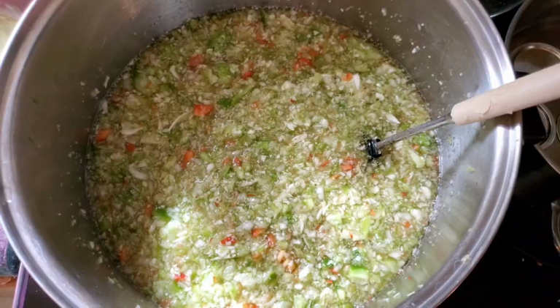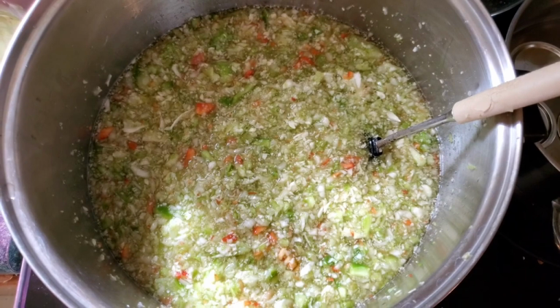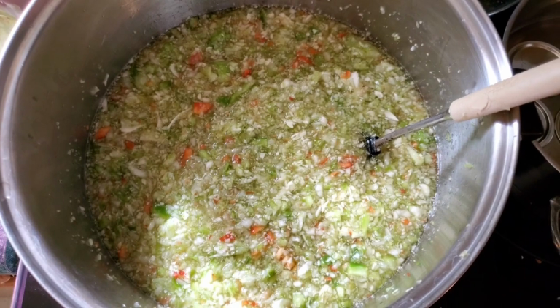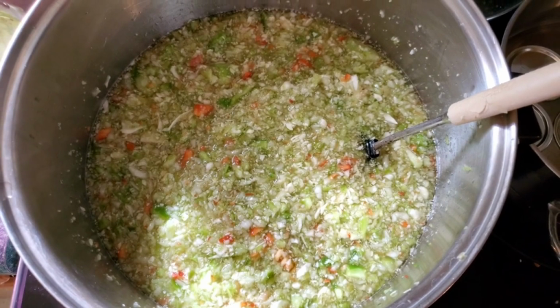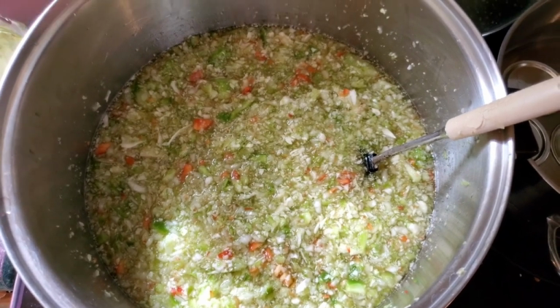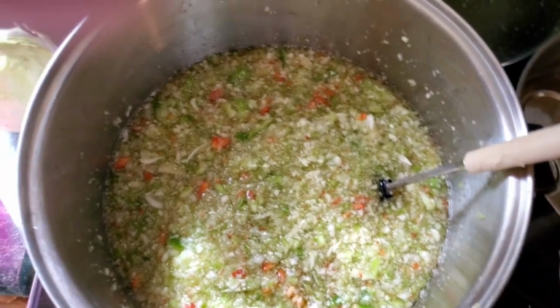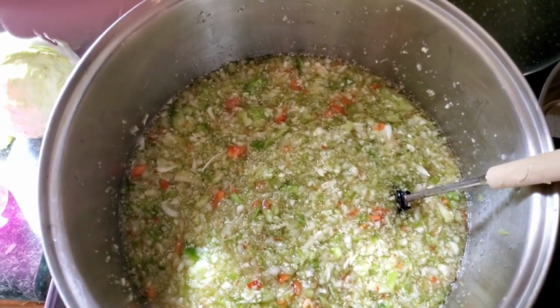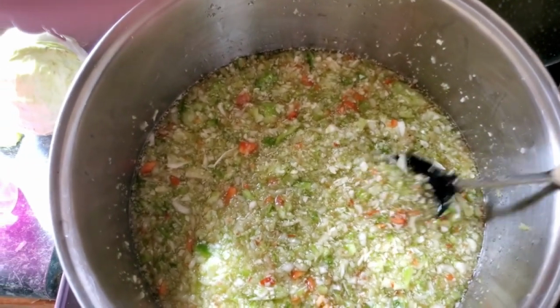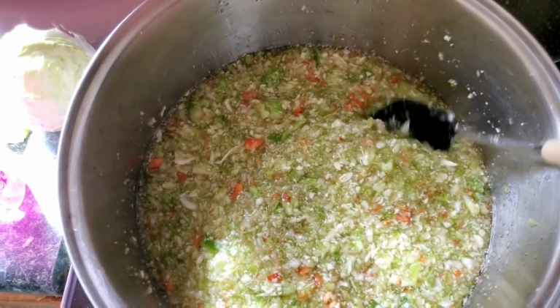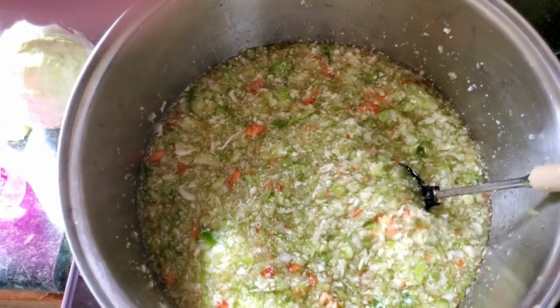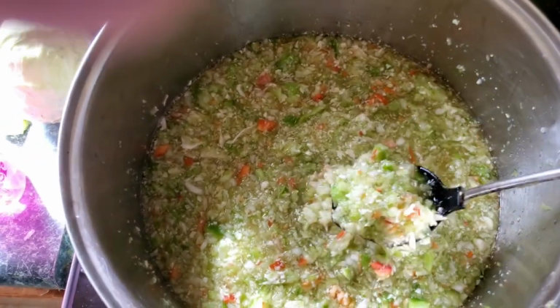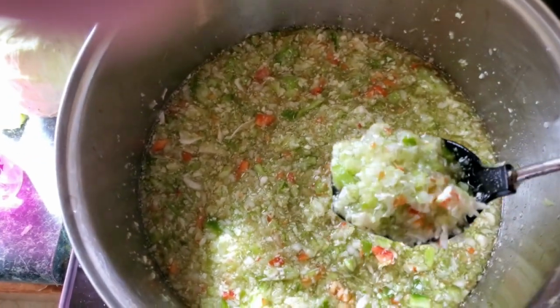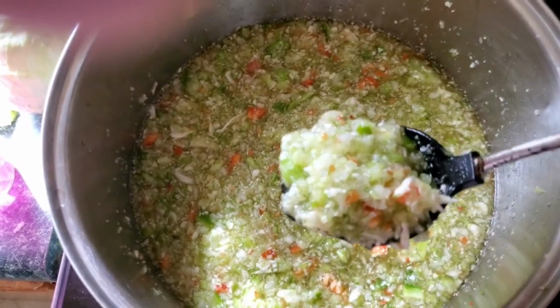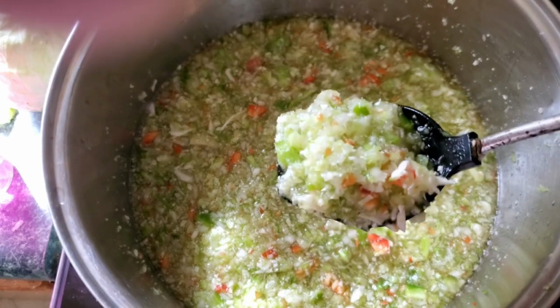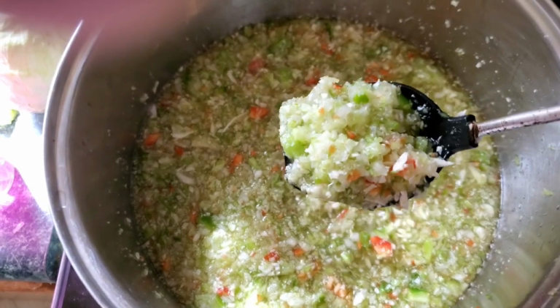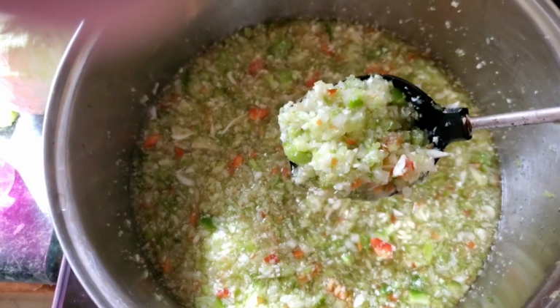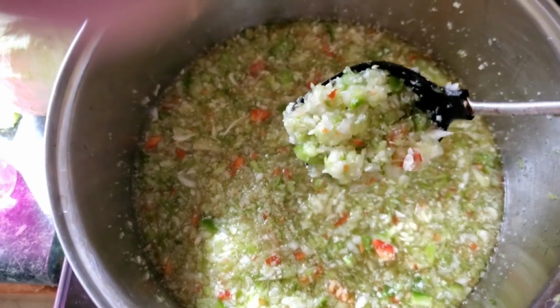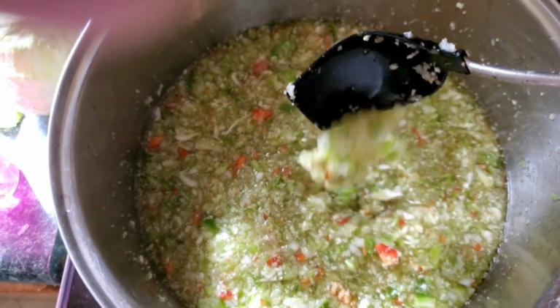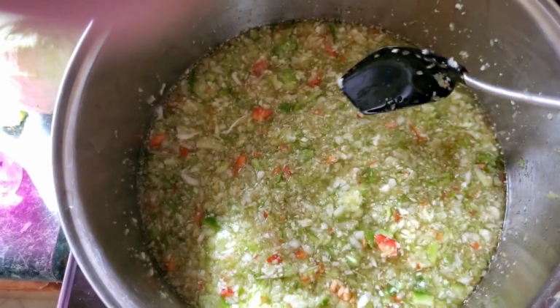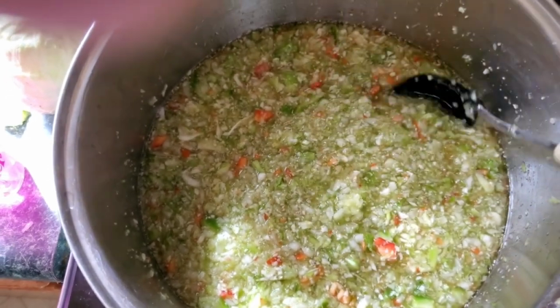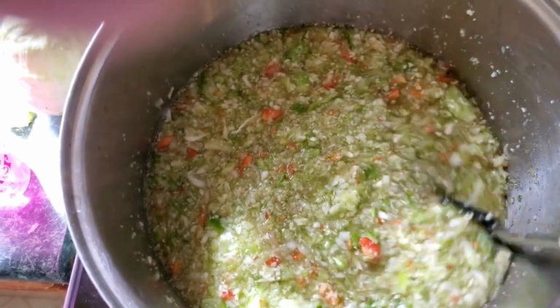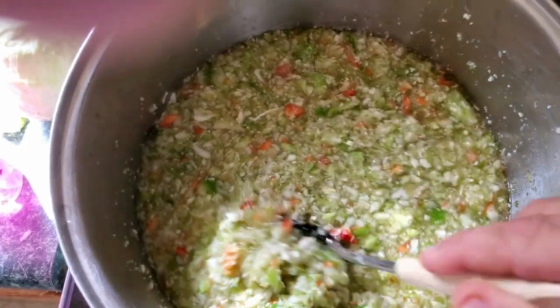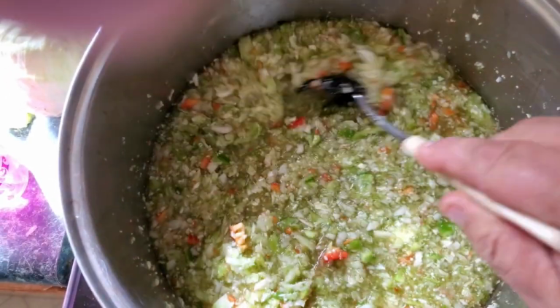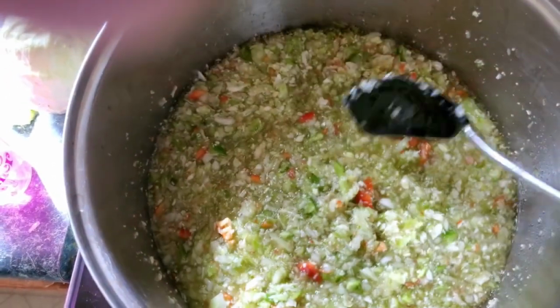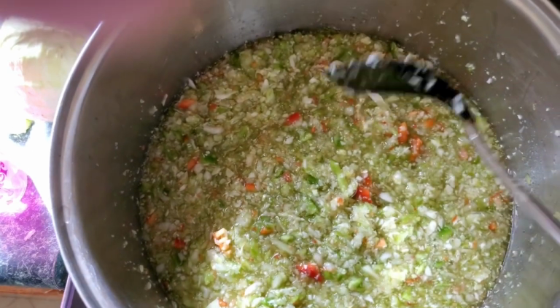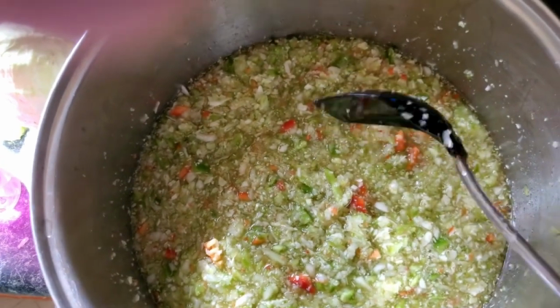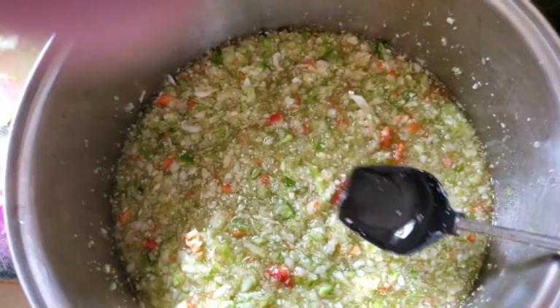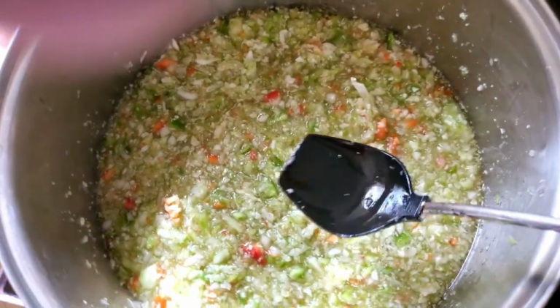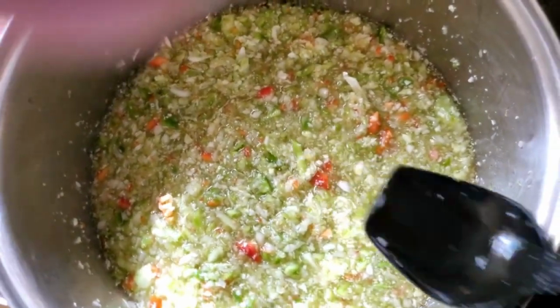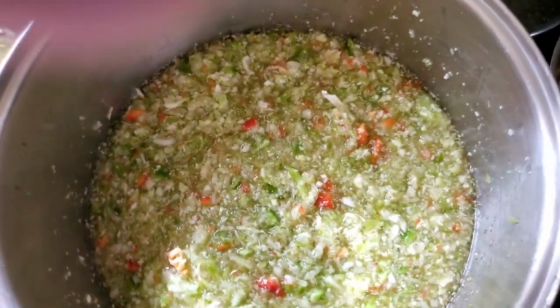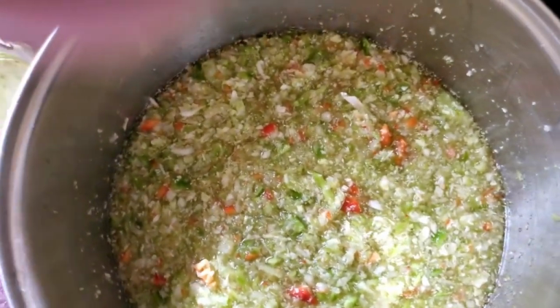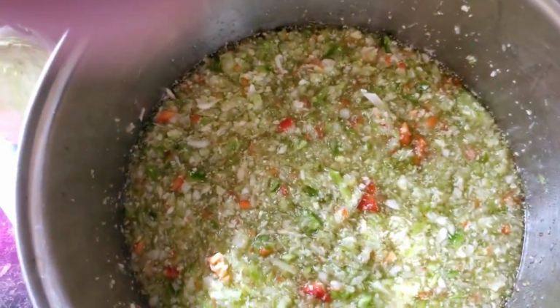Now that you've got everything ready, all you have to do is bring your mixture up to a boil. Once you bring everything to a hard boil, immediately bring it back down to simmer. Let it sit for 20-25 minutes or until you get the consistency you want.